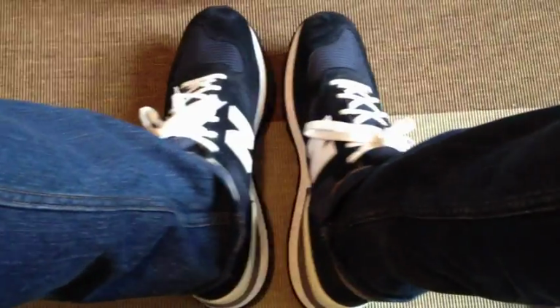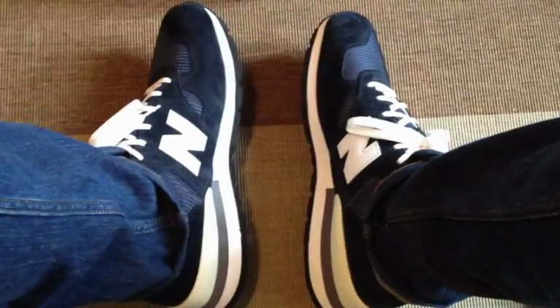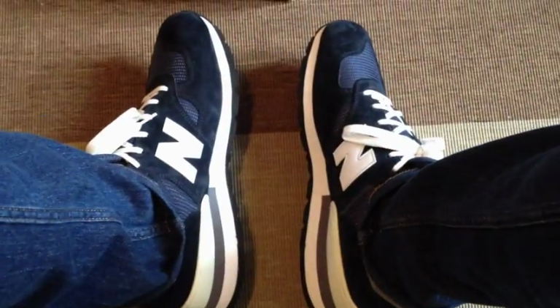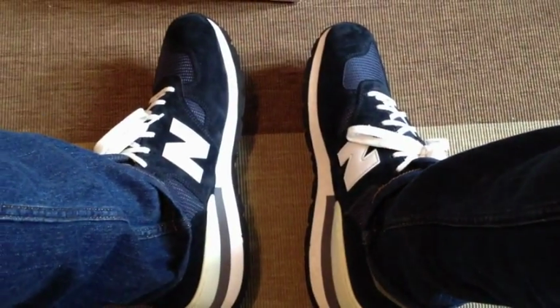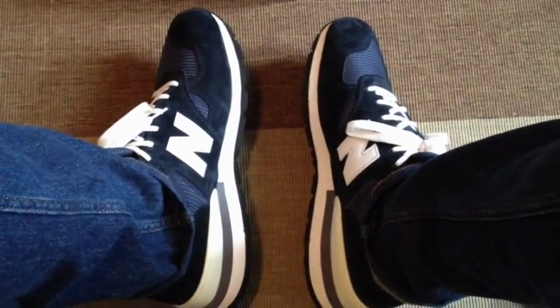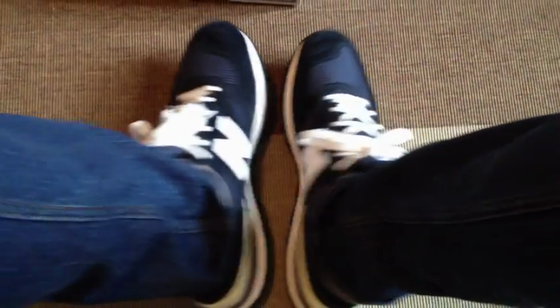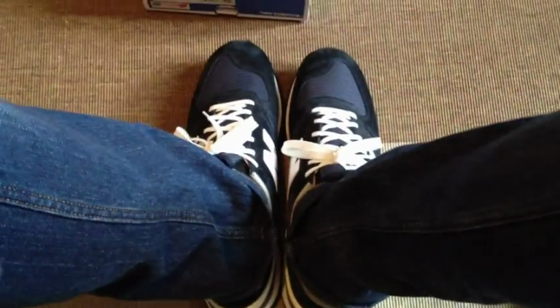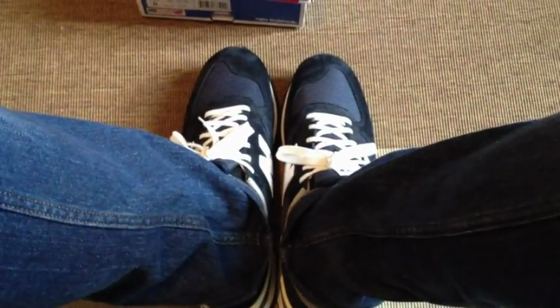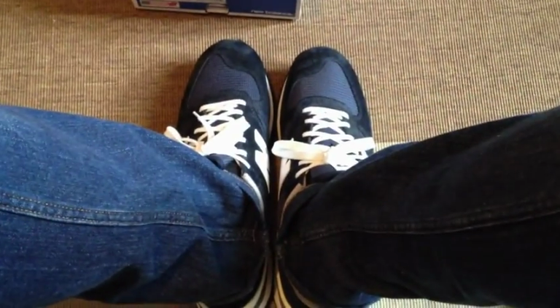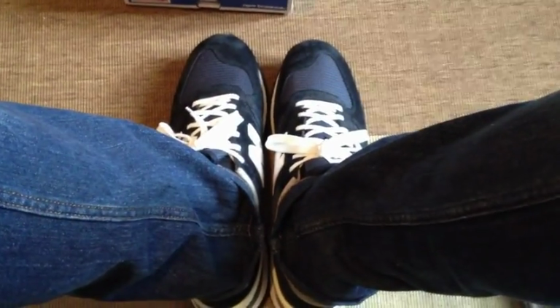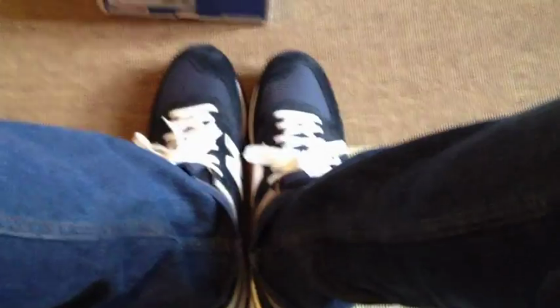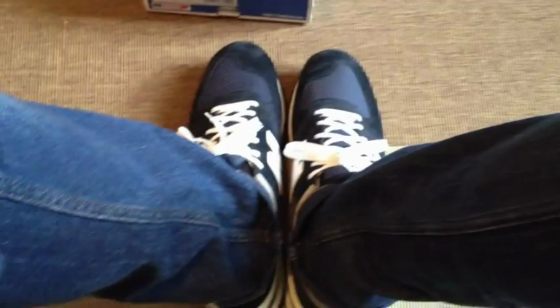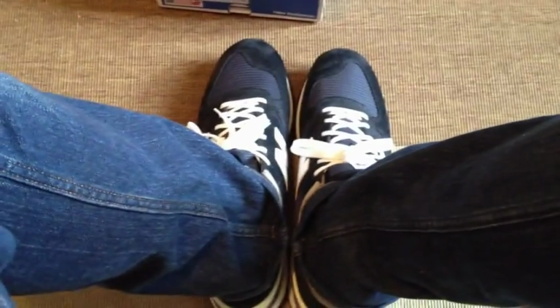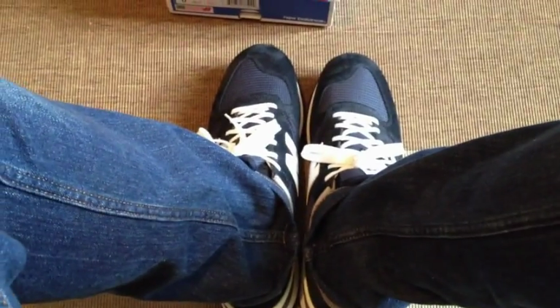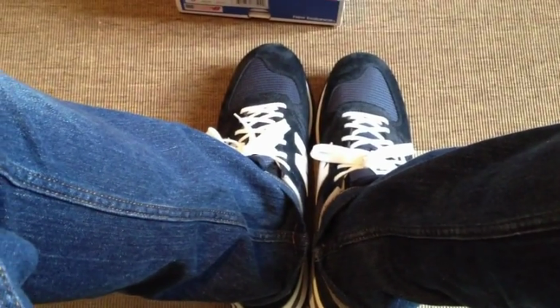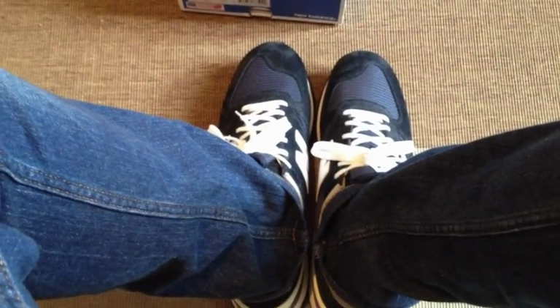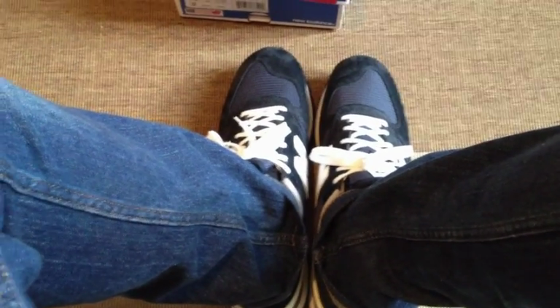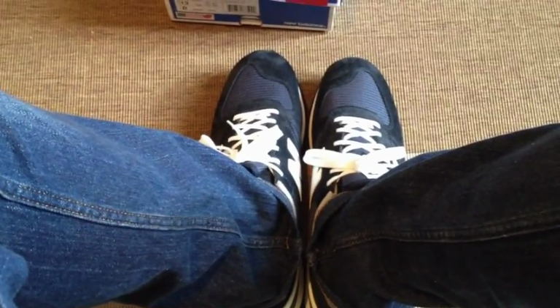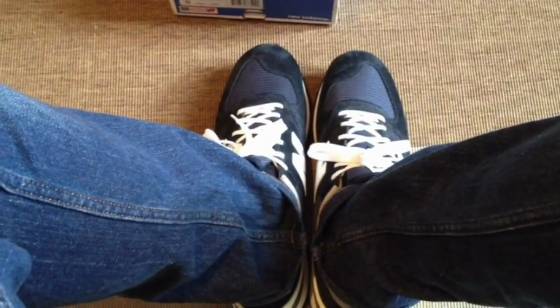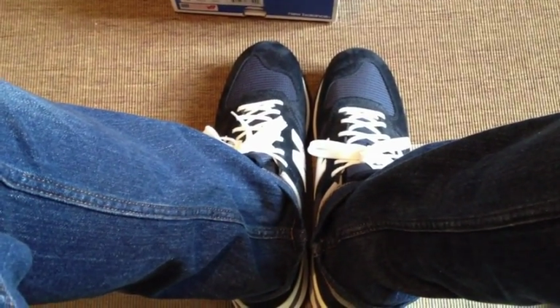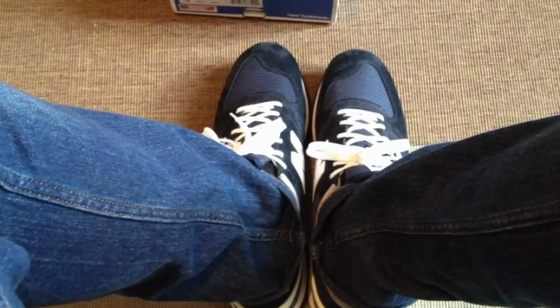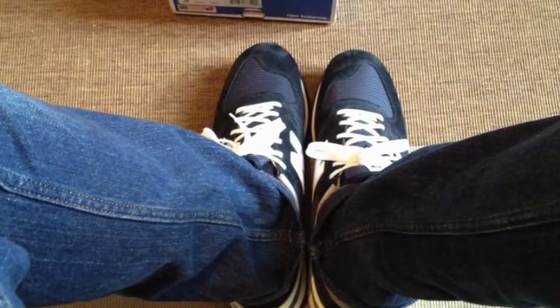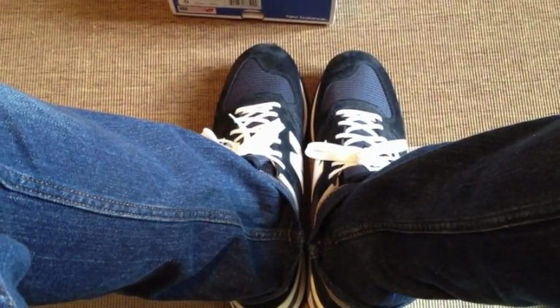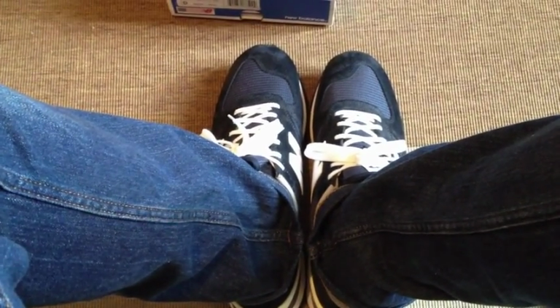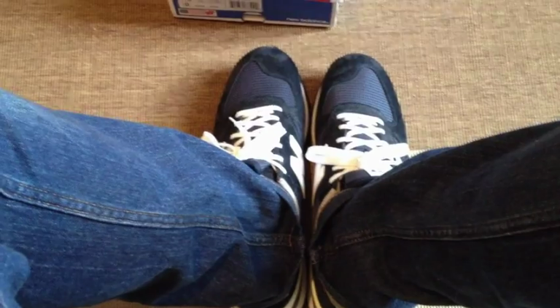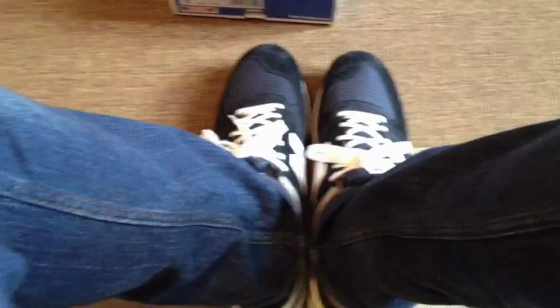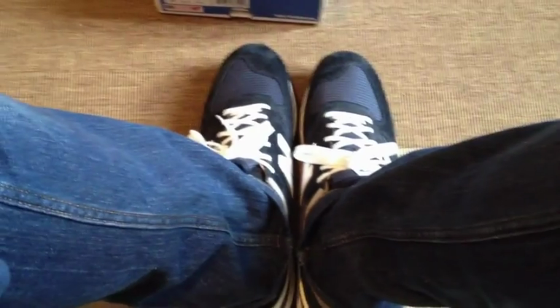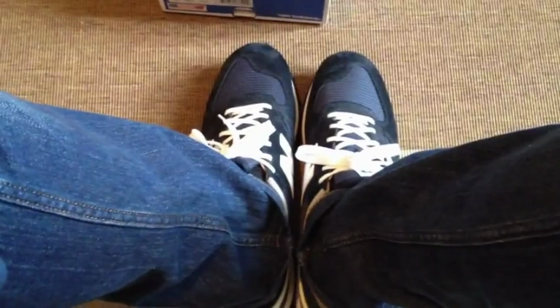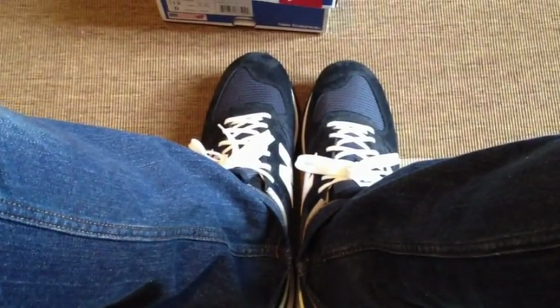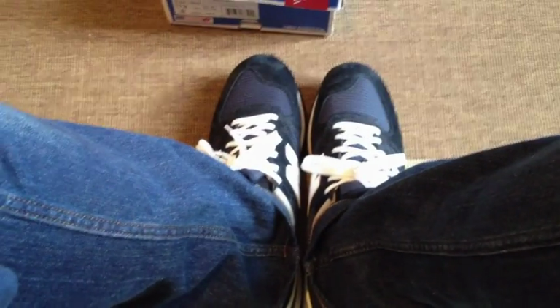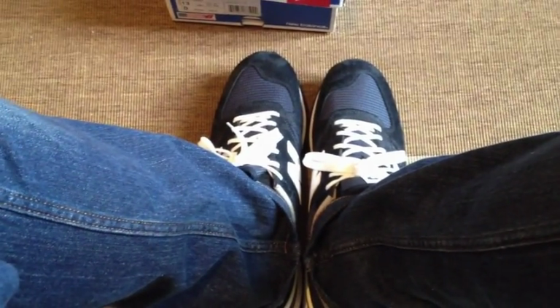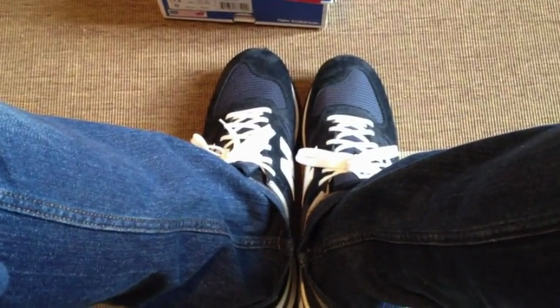In this video I'm just gonna show you how it looks on feet with different pants — I'll have it with khaki, black, and denim, et cetera.